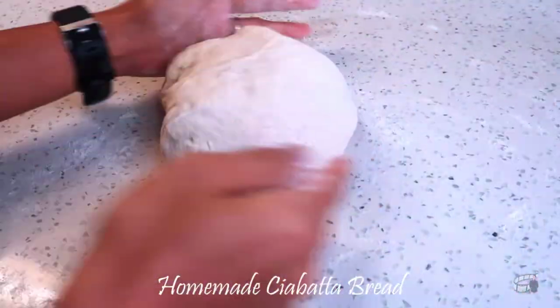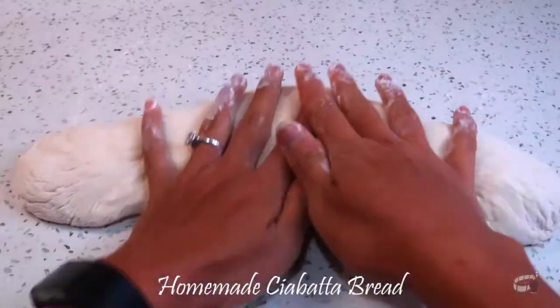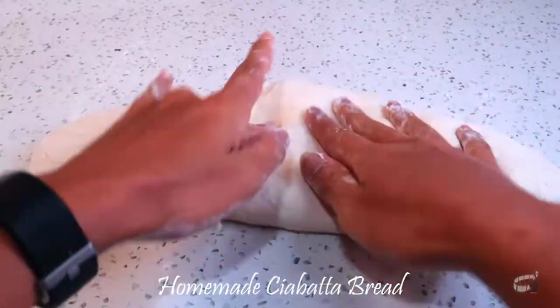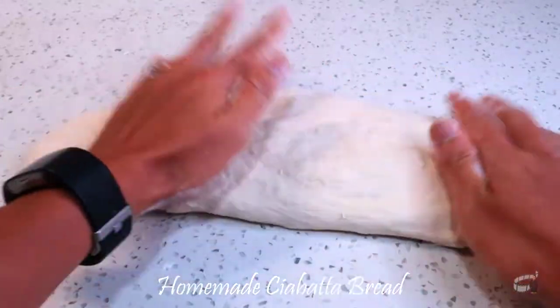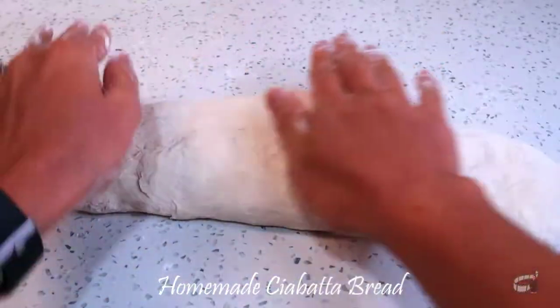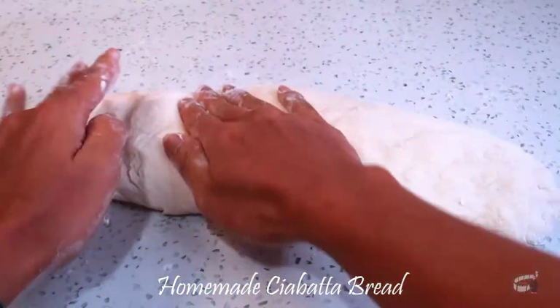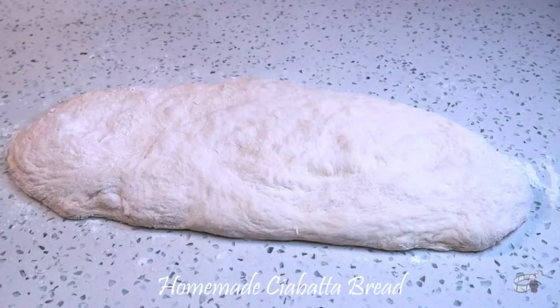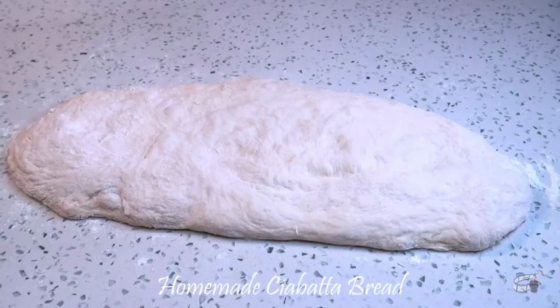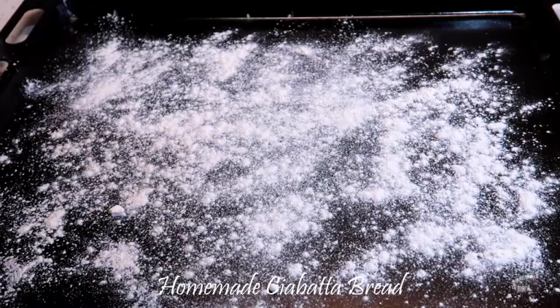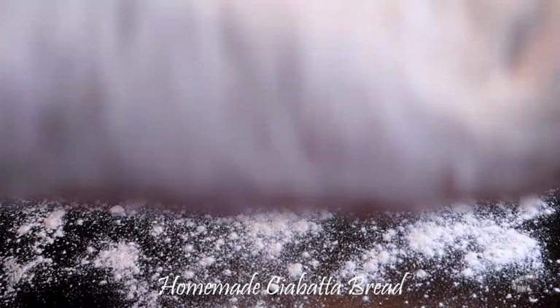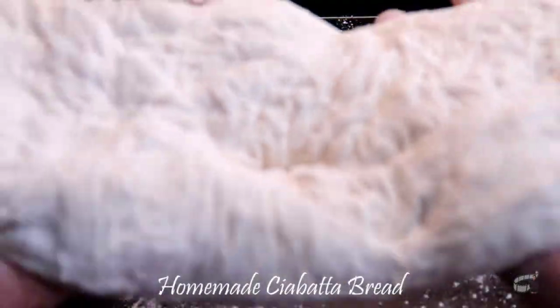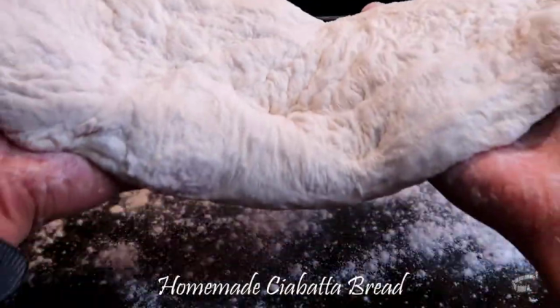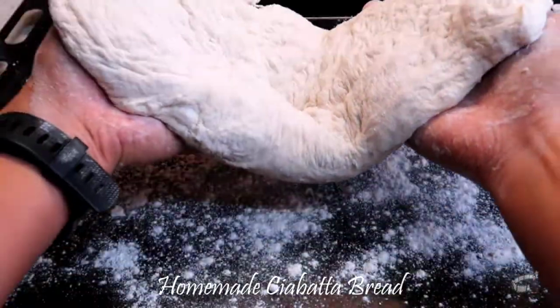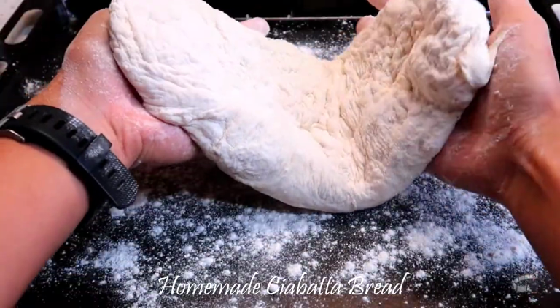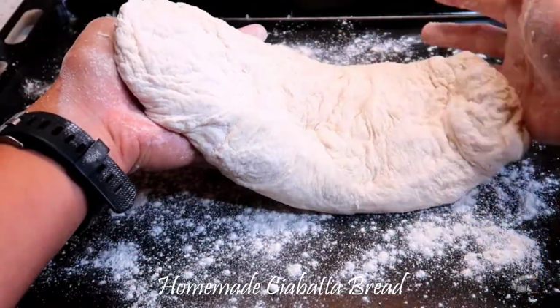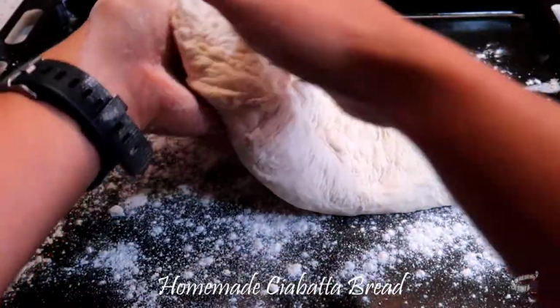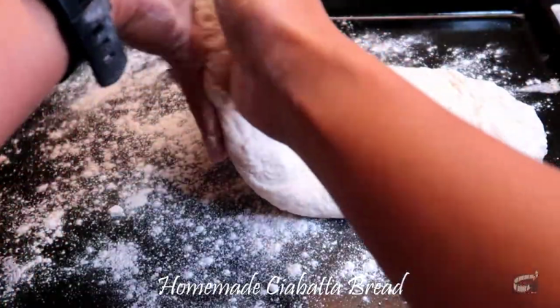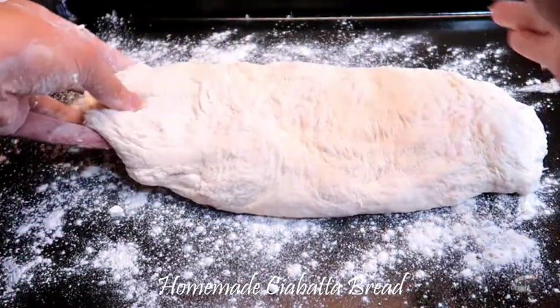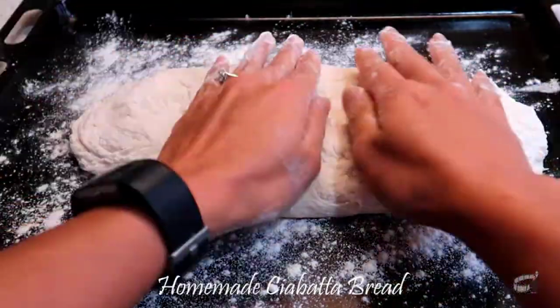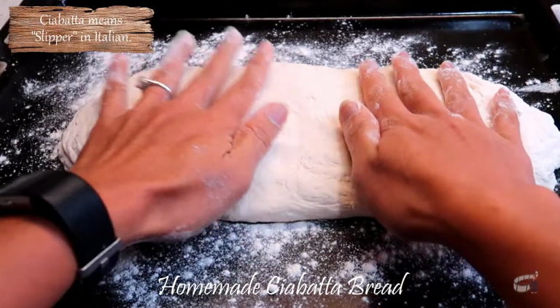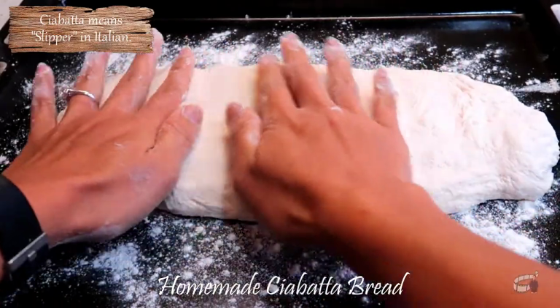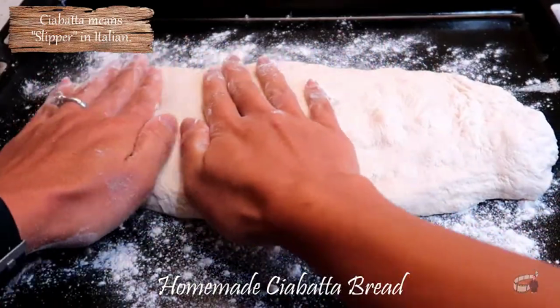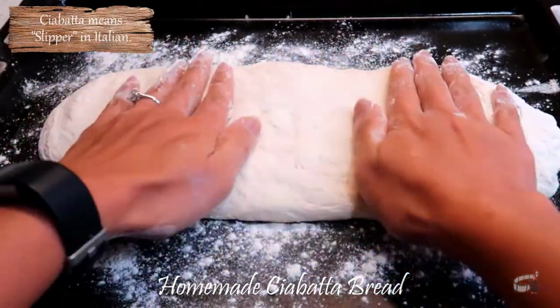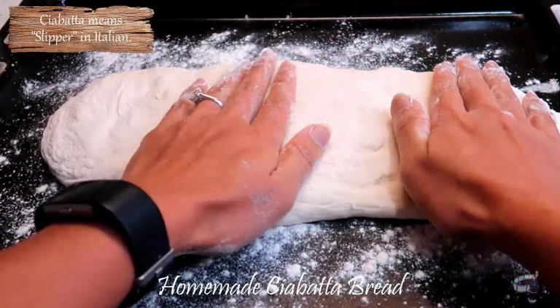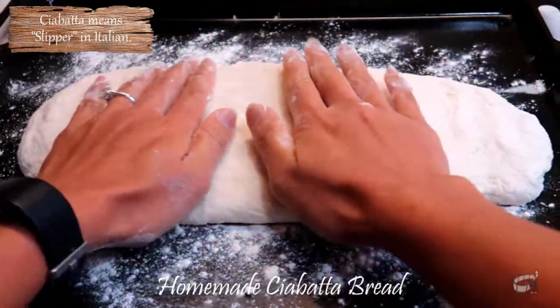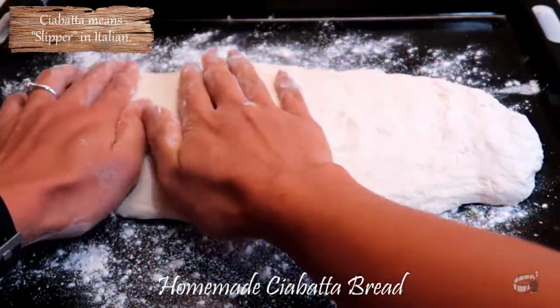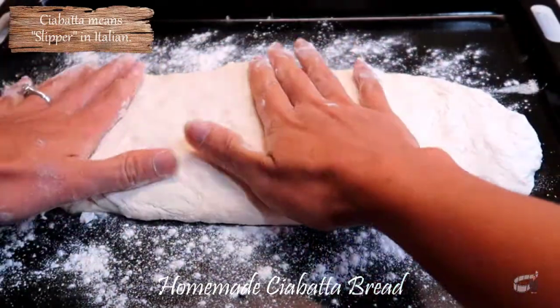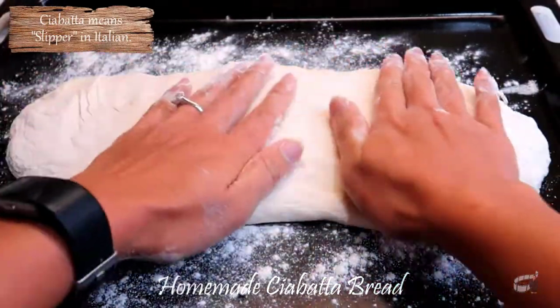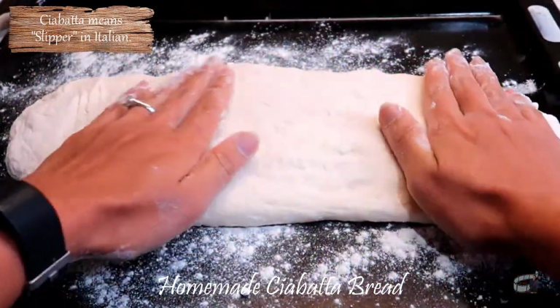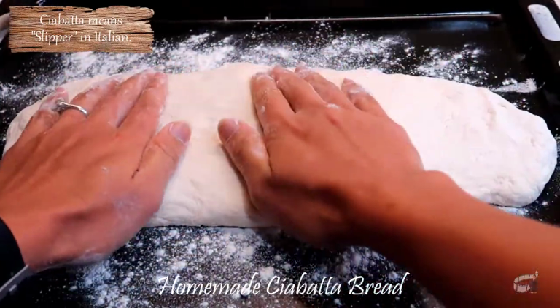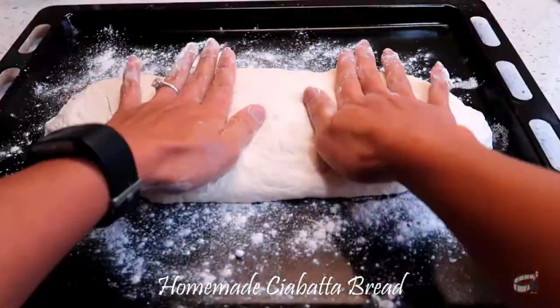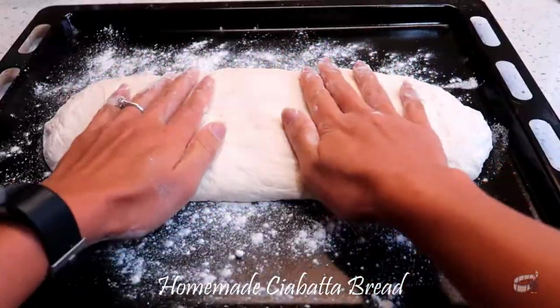Shape the dough into one big loaf. Transfer into a lightly floured baking tray and flatten the top surface. After all, ciabatta means slipper in Italian and refers to its elongated, broad and flat shape.